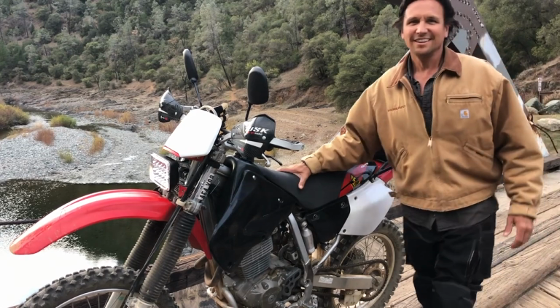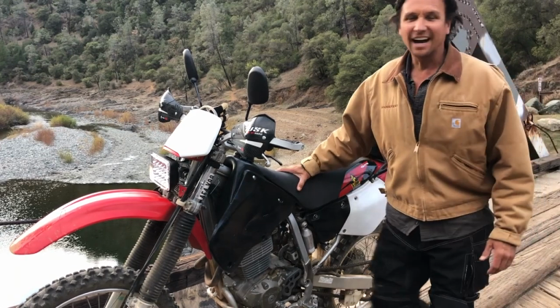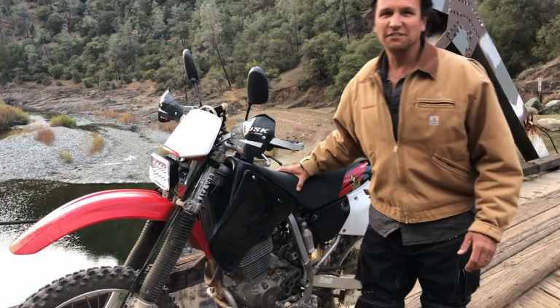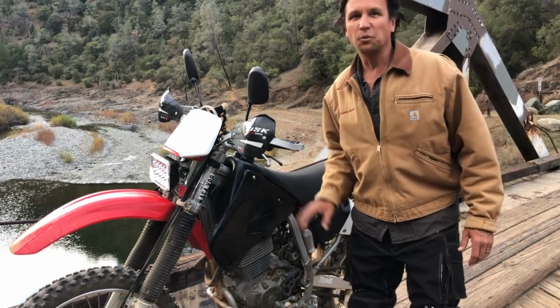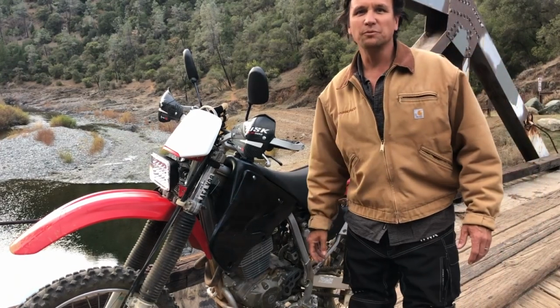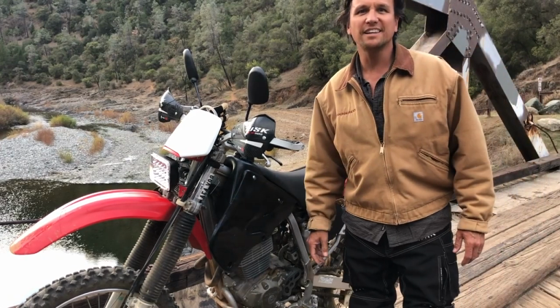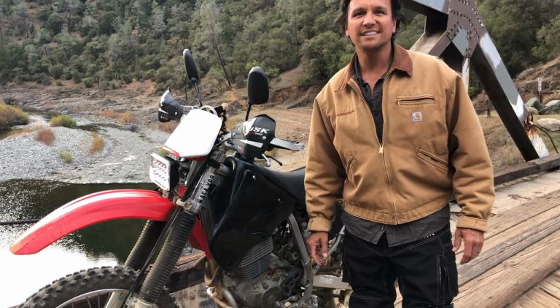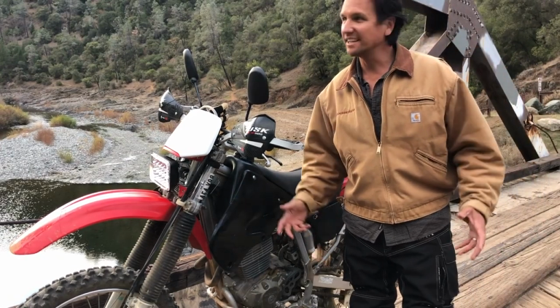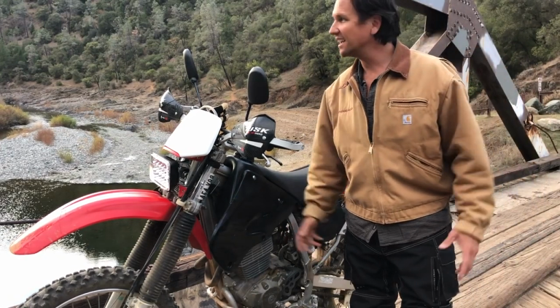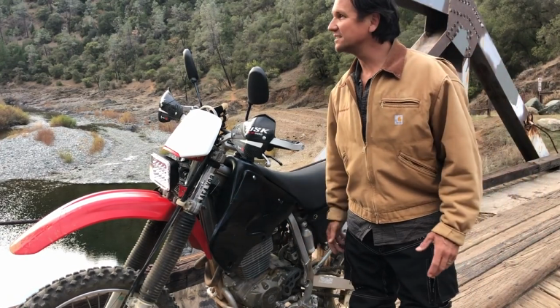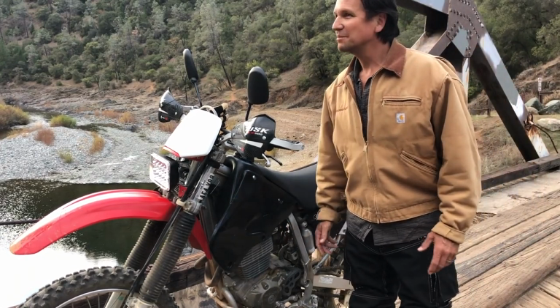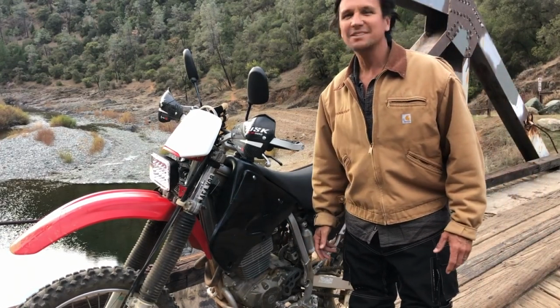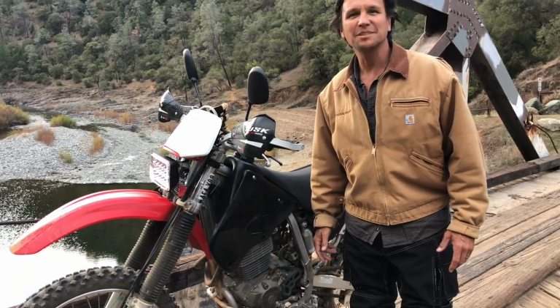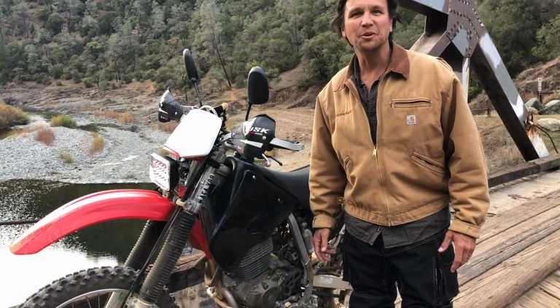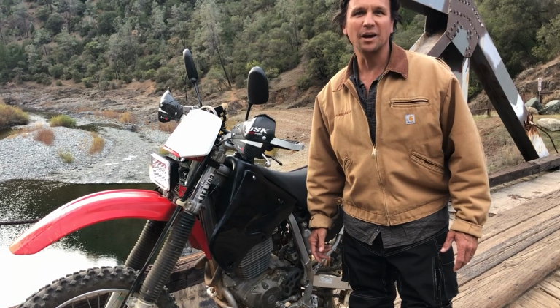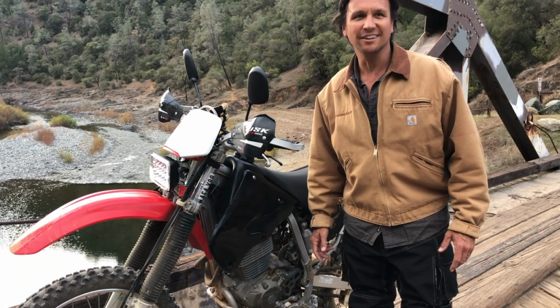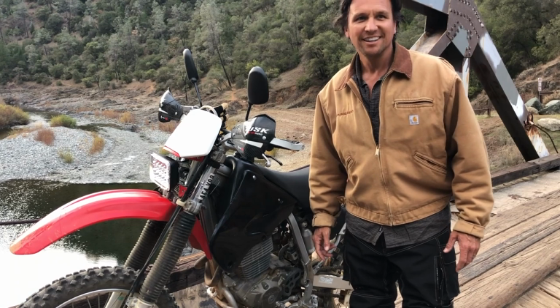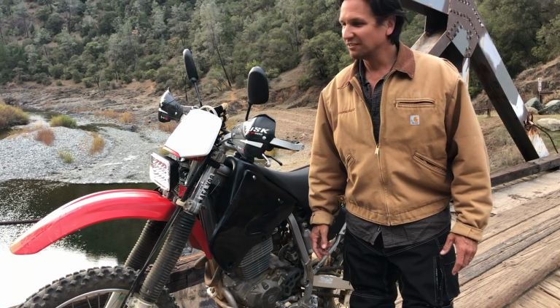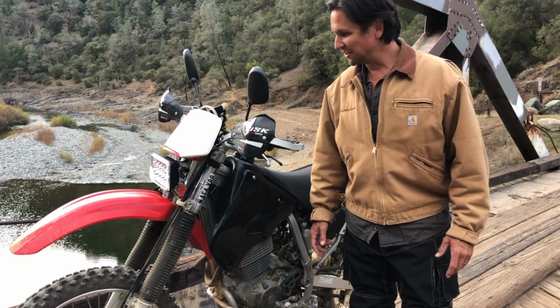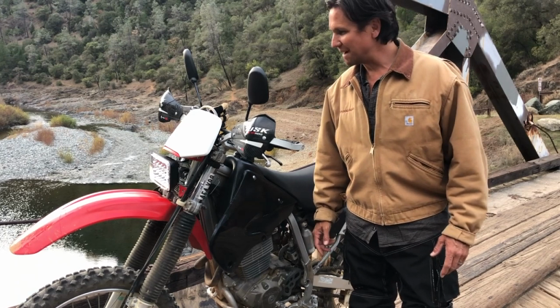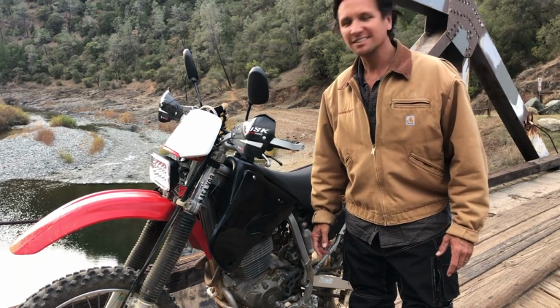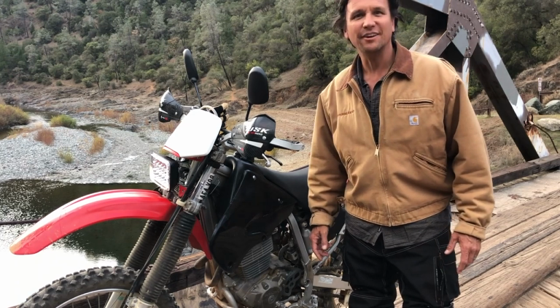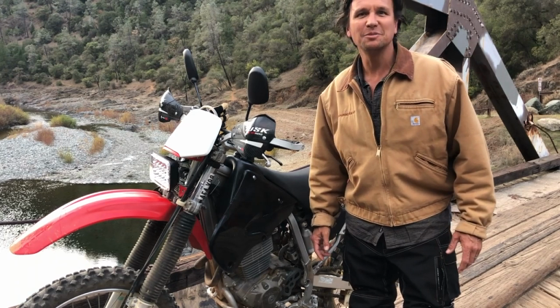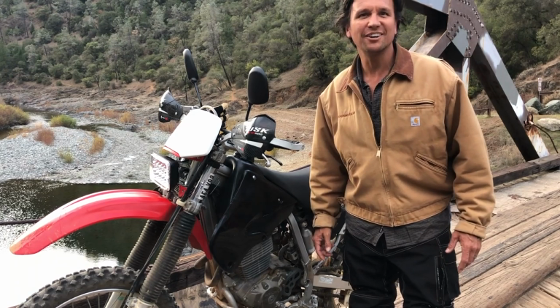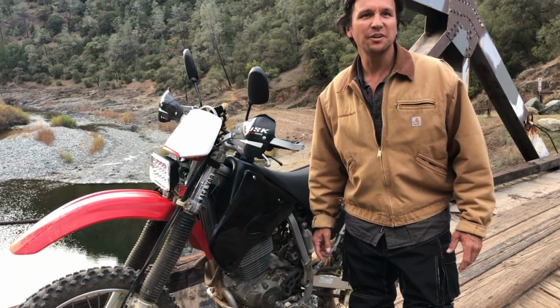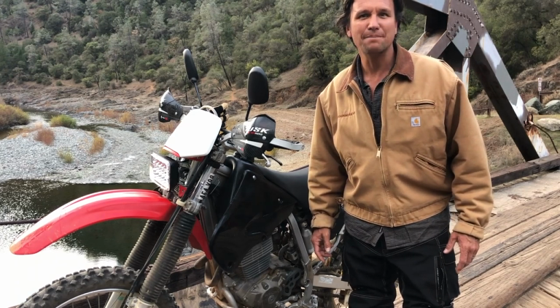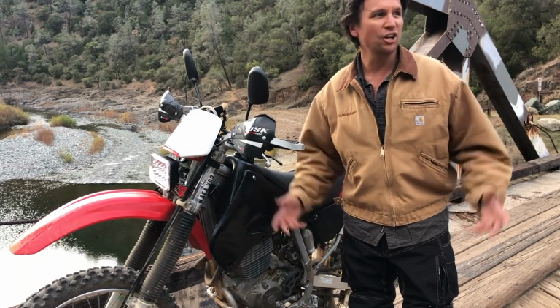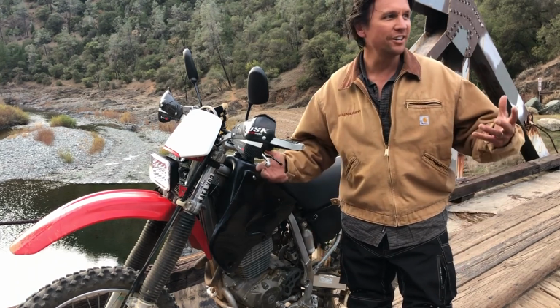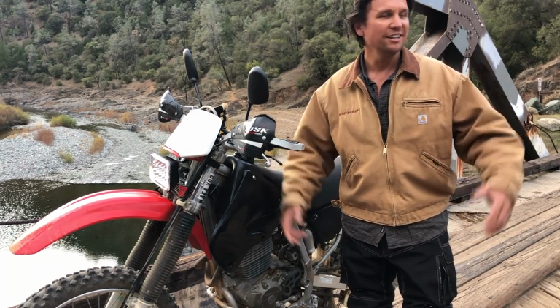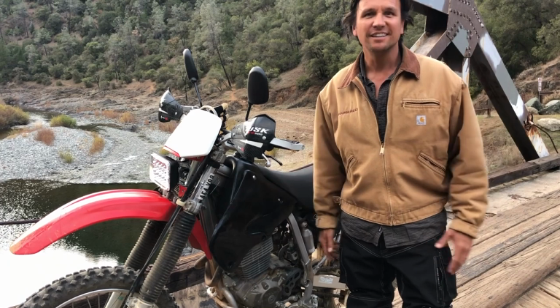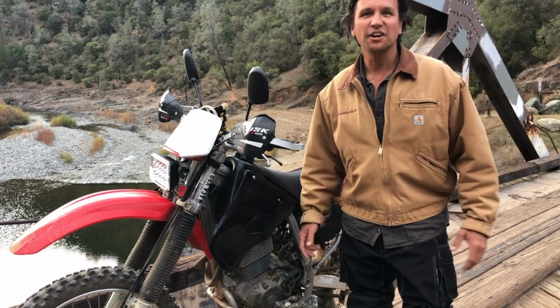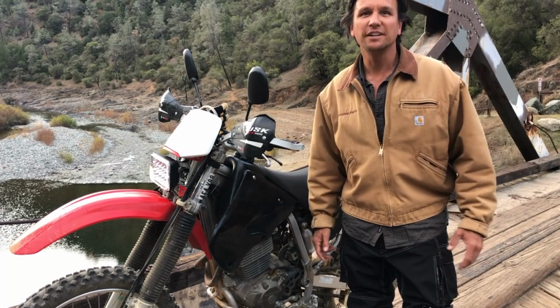I love earthwalking, running the canyons, hiking the canyons, but sometimes I'm an earth rider — covering some serious miles and scouting out some new territory in my backyard here in the Sierra Foothills.